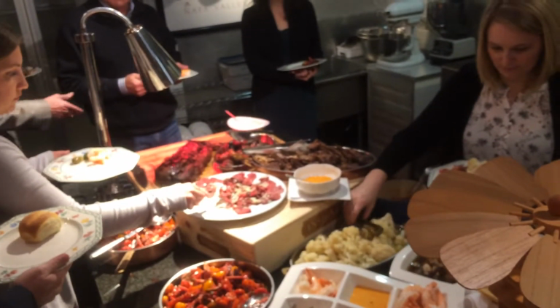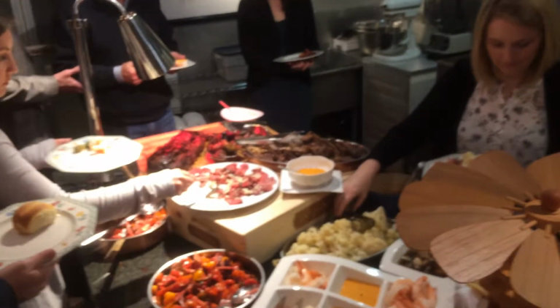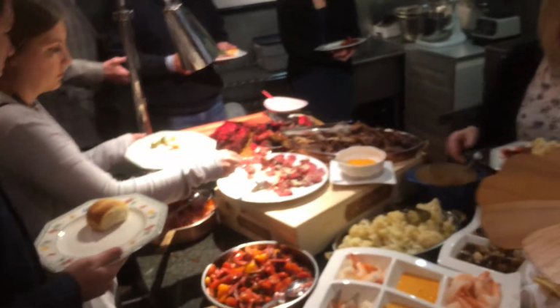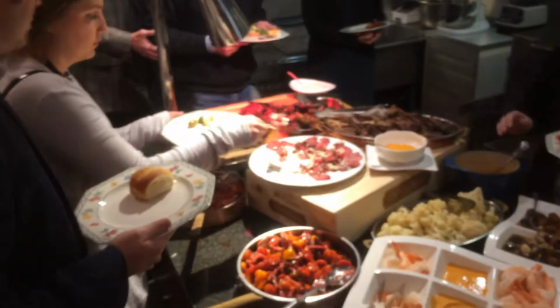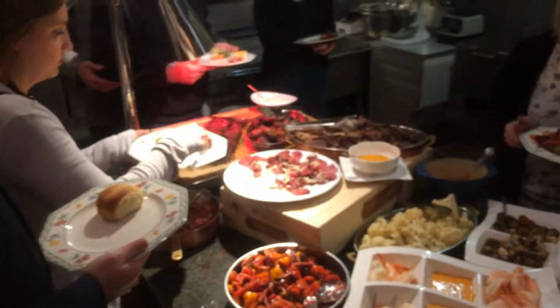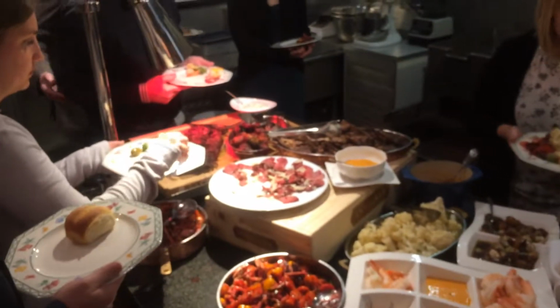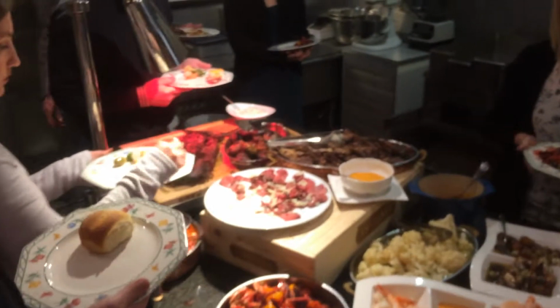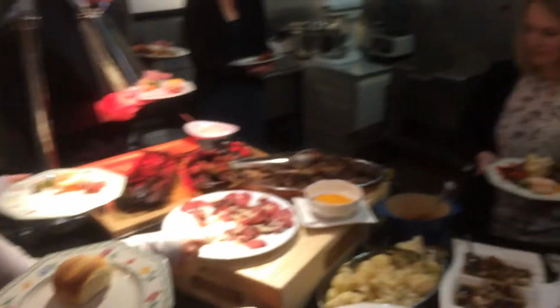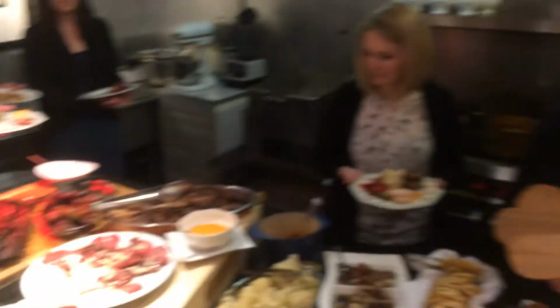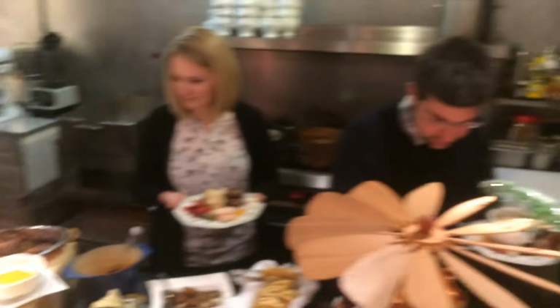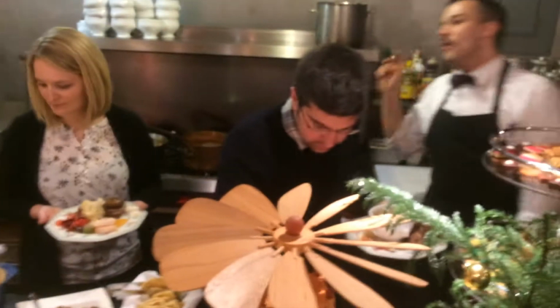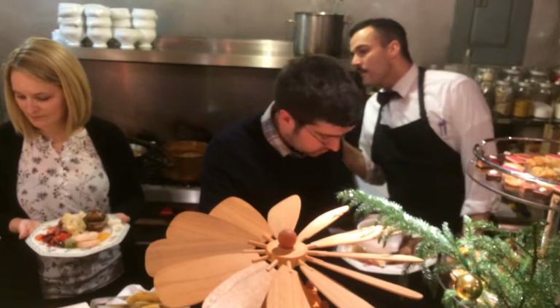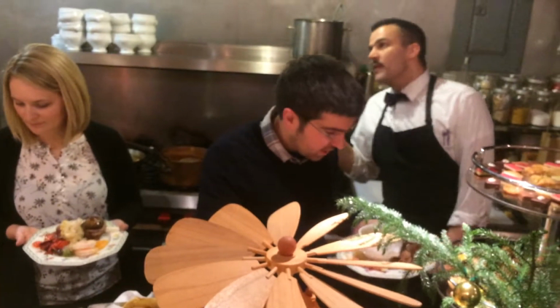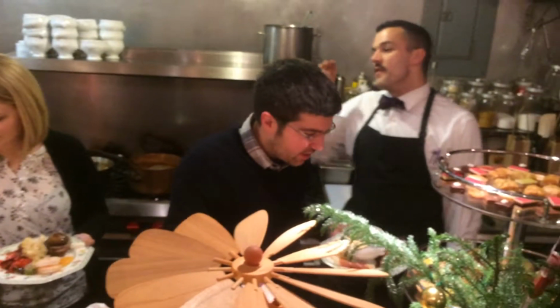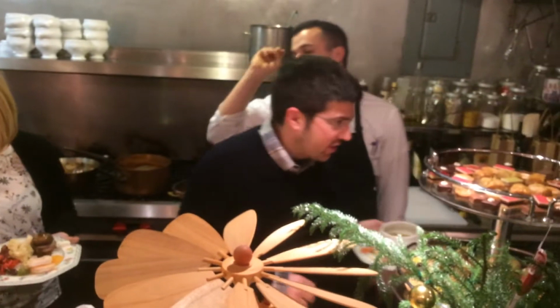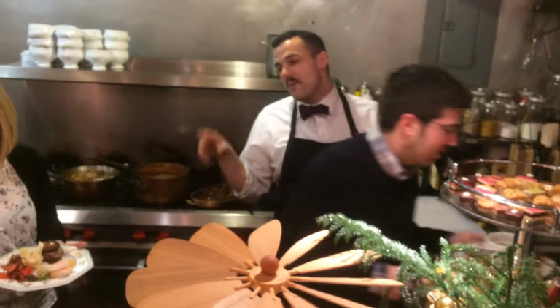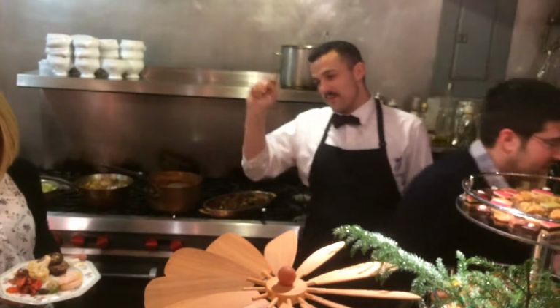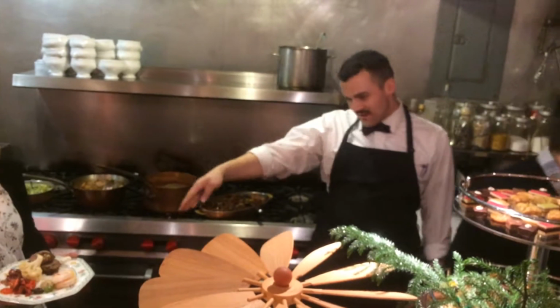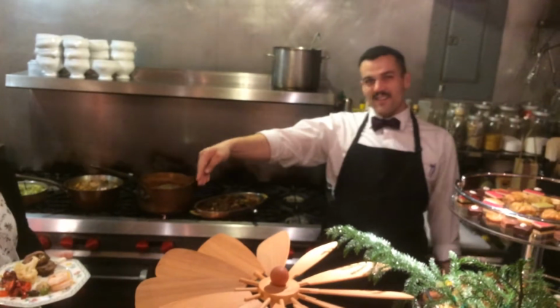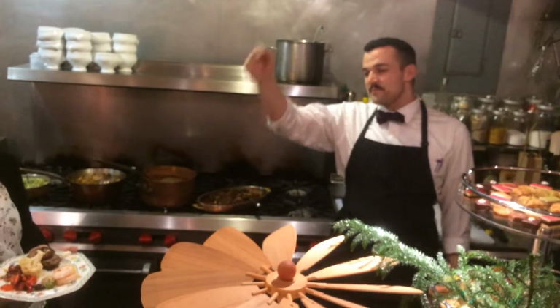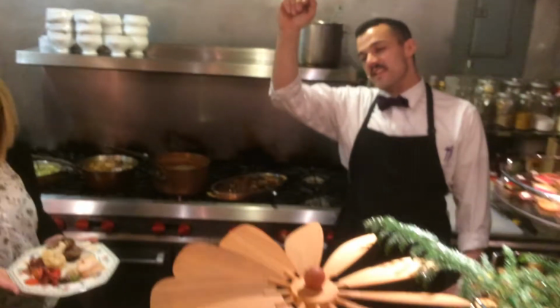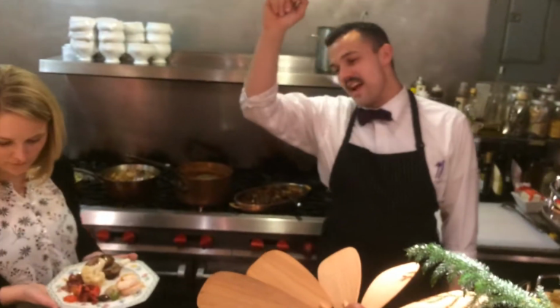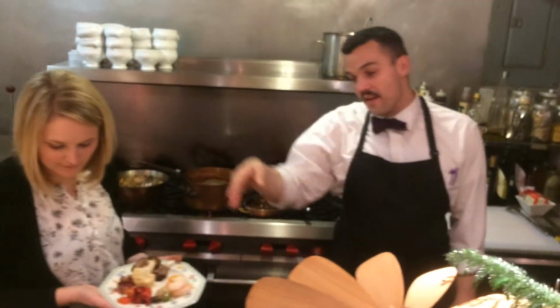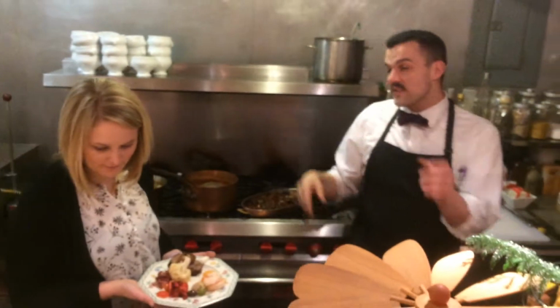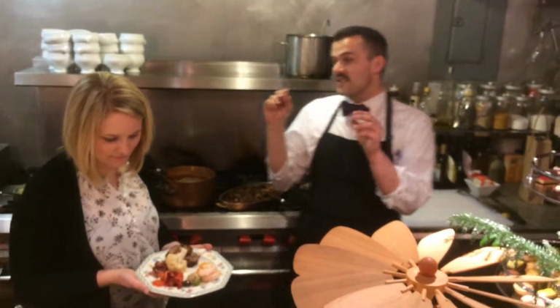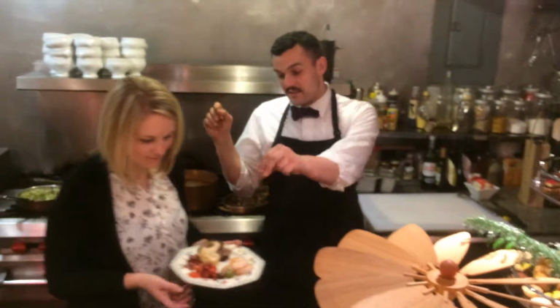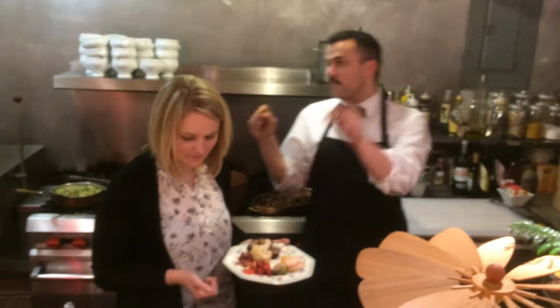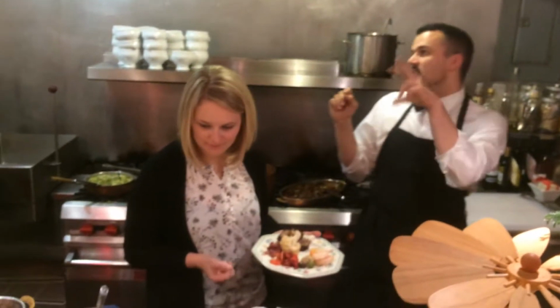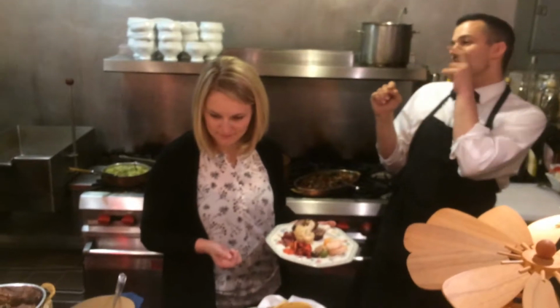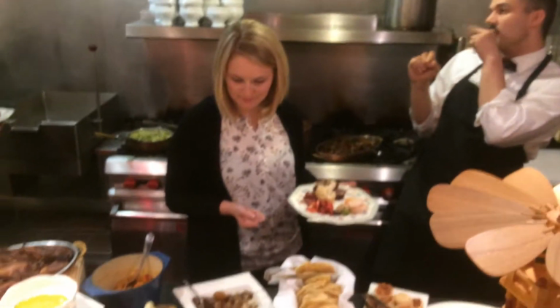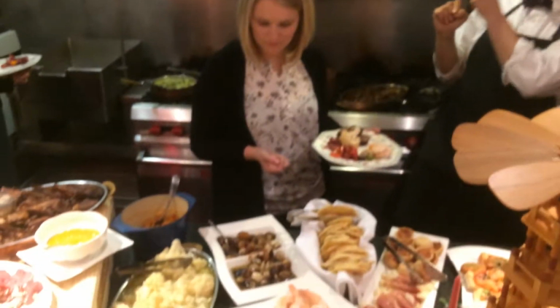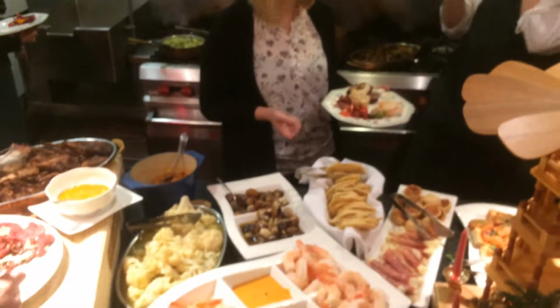Then we have lamb lollipops, and next to the lamb lollipops is a chipotle aioli. Then there's an apple pineapple chutney here, and then we have another — these are actually the smaller portions of the chipotle aioli, which are just a little more sweet.